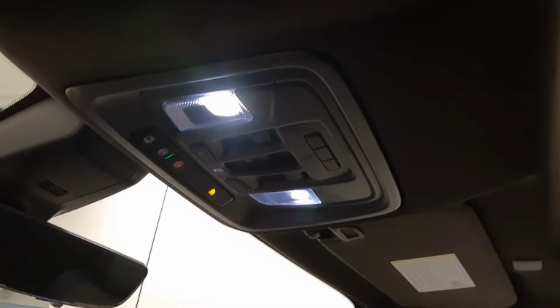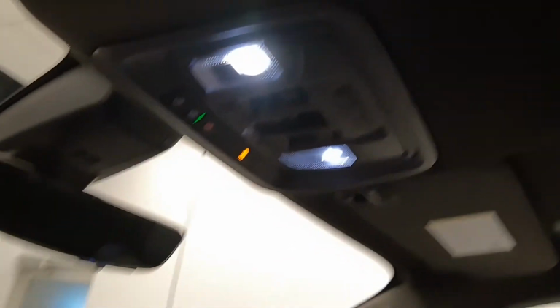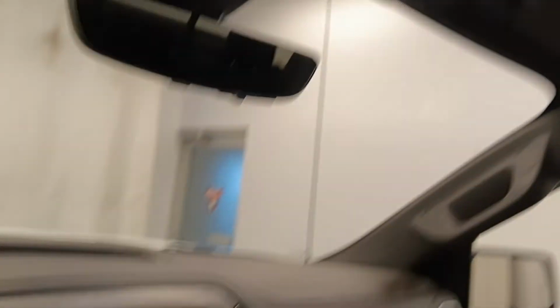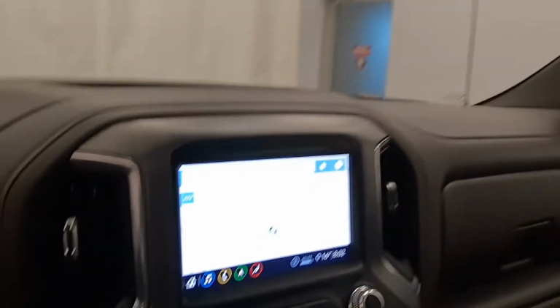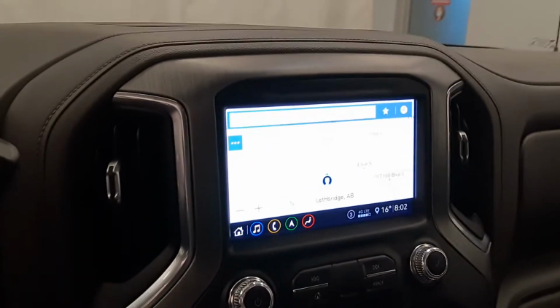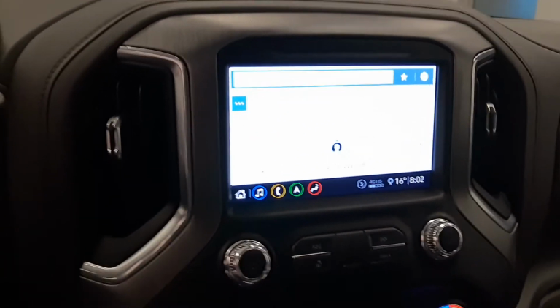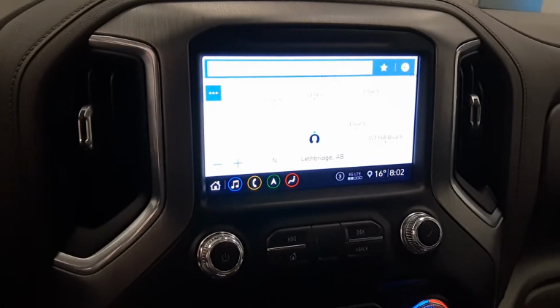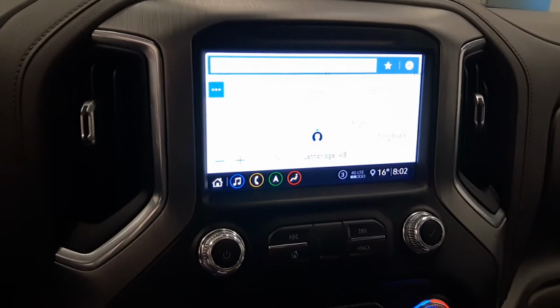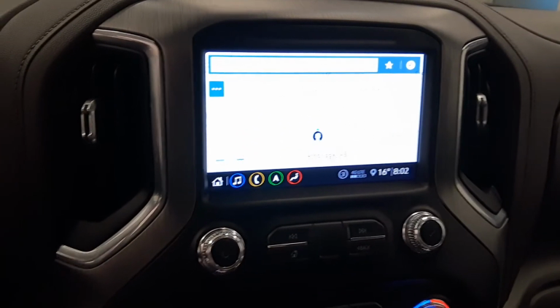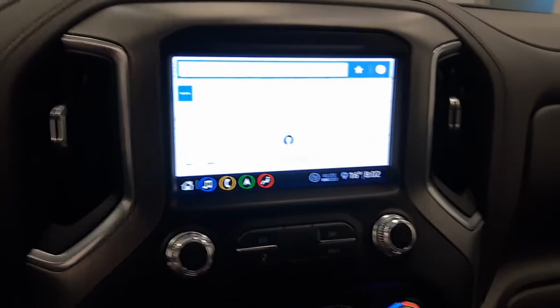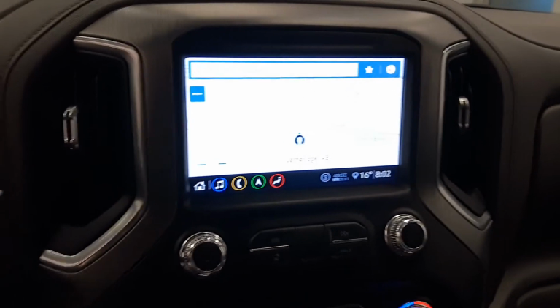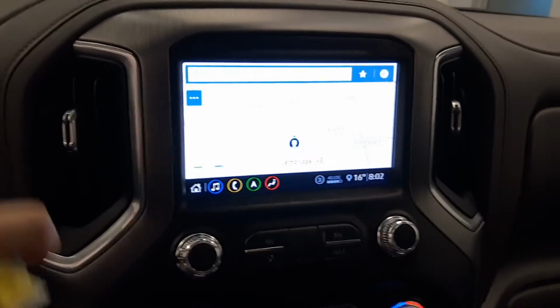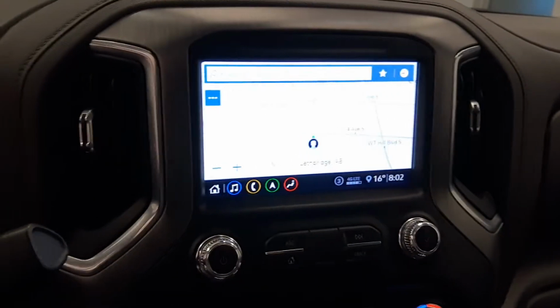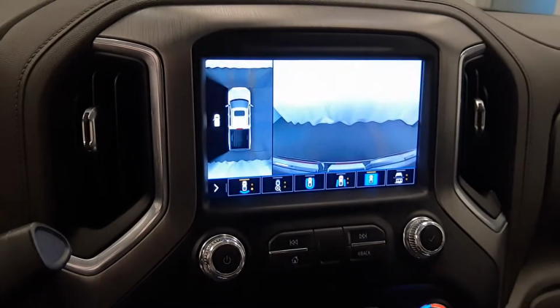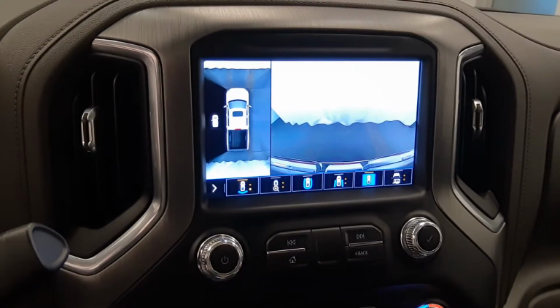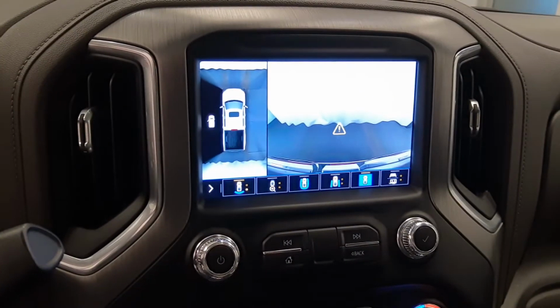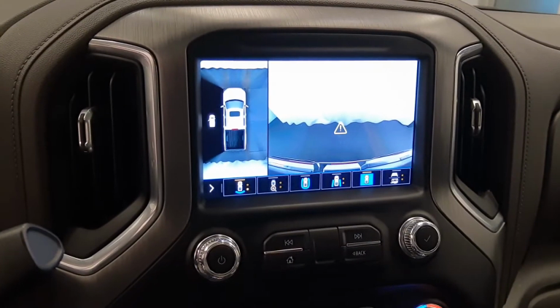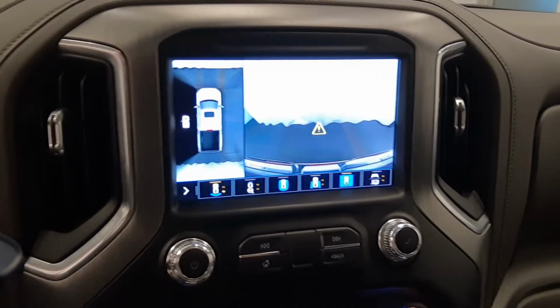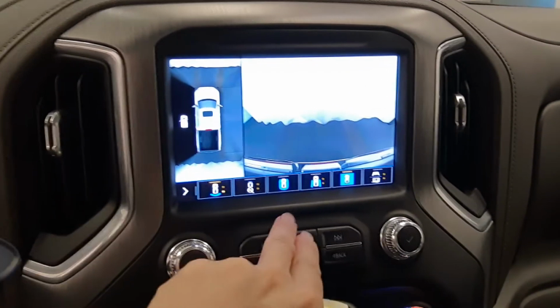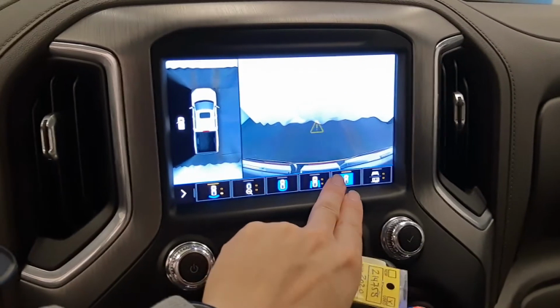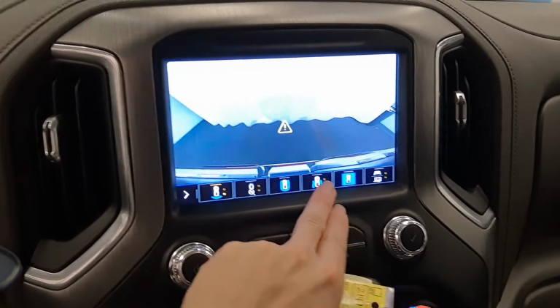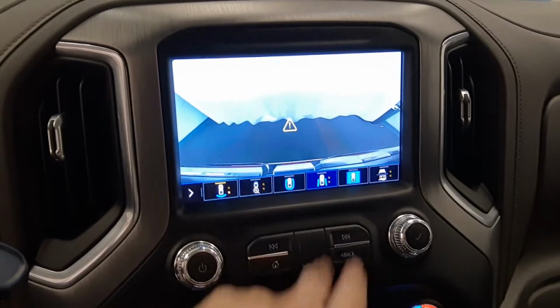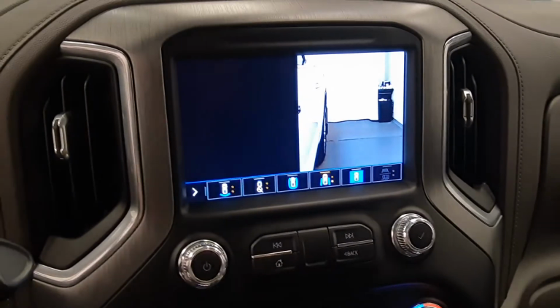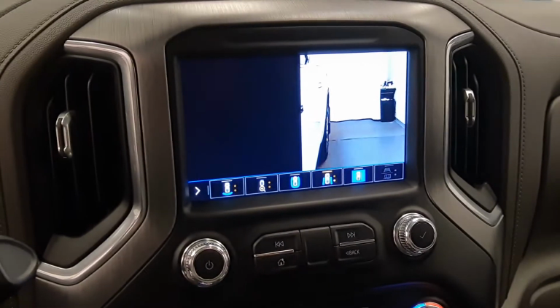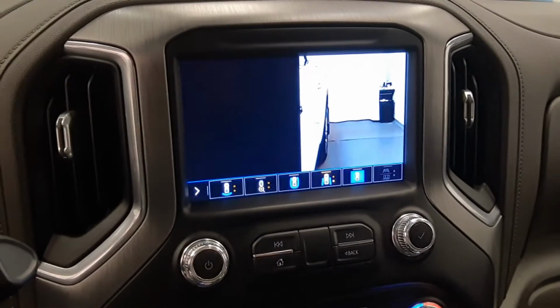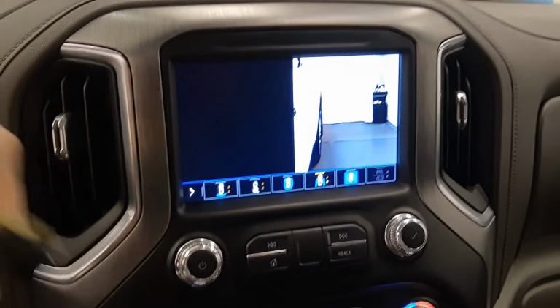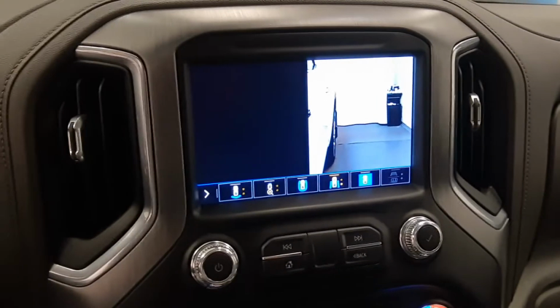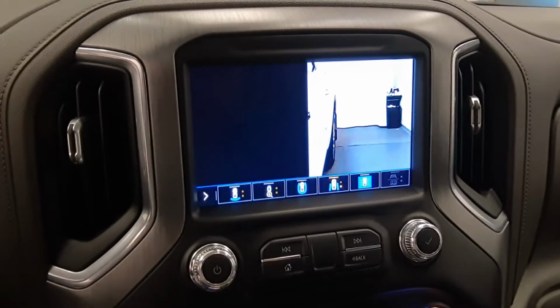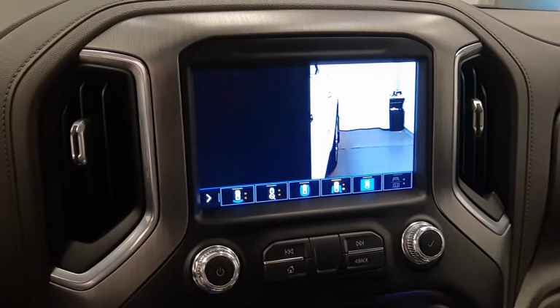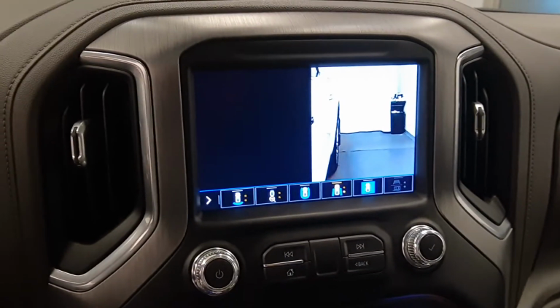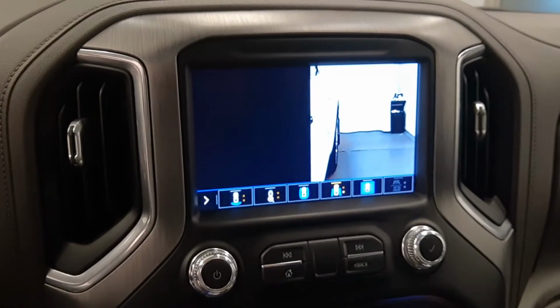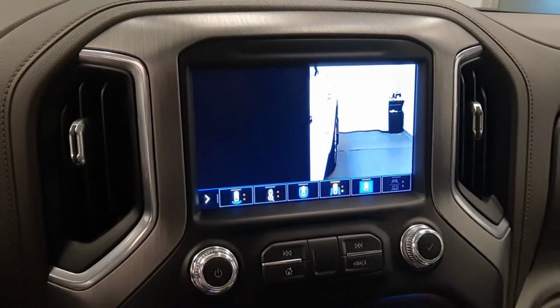Sunroof controls. This one comes with navigation and backup camera, 360 camera with various views, and Android Auto and Apple CarPlay.